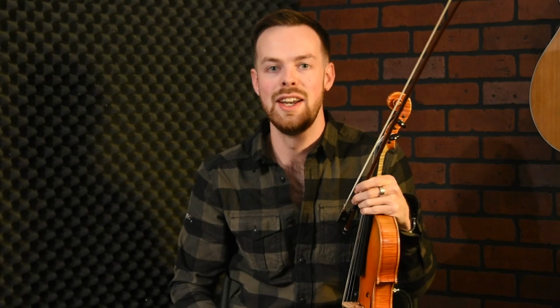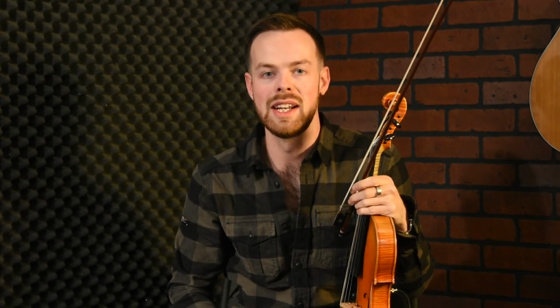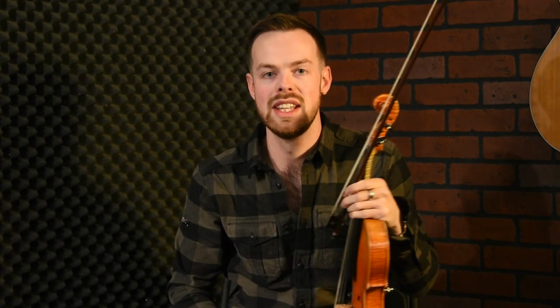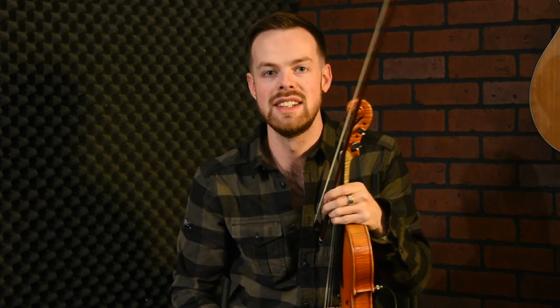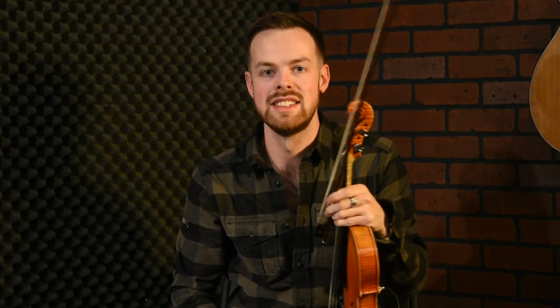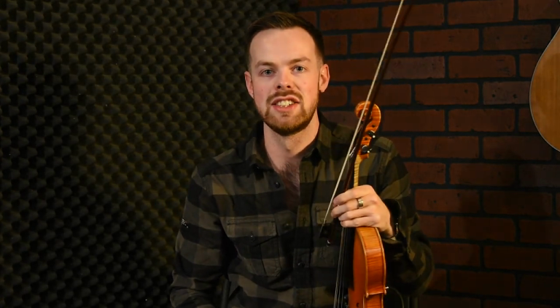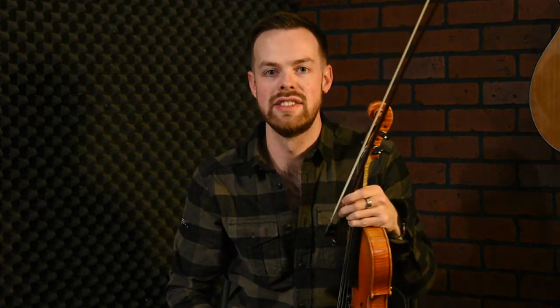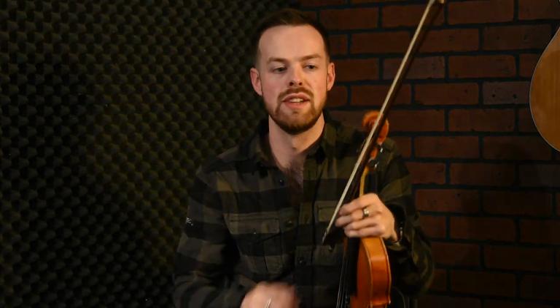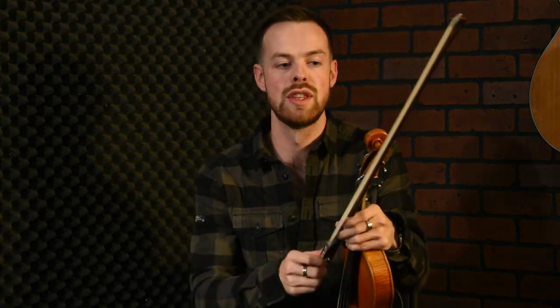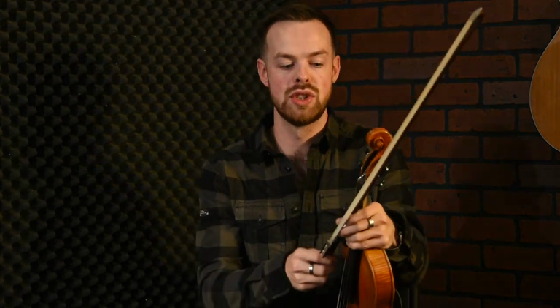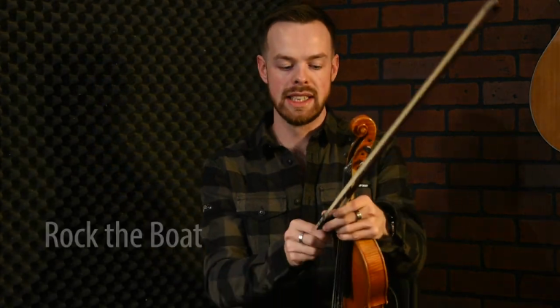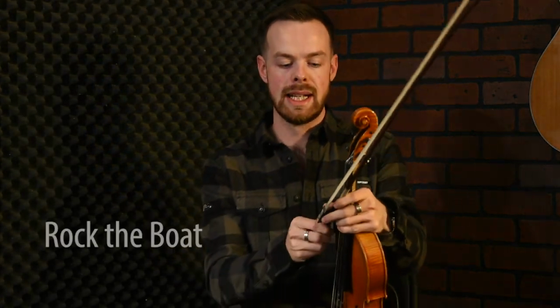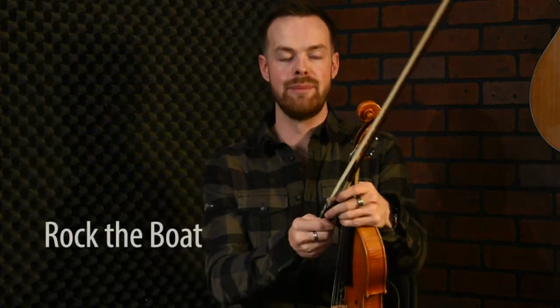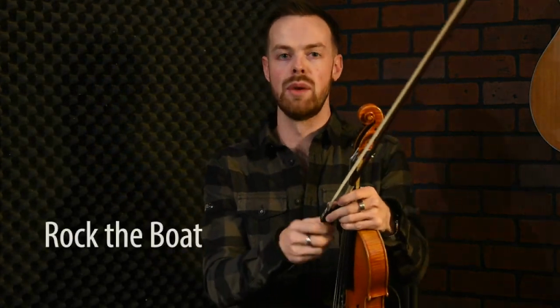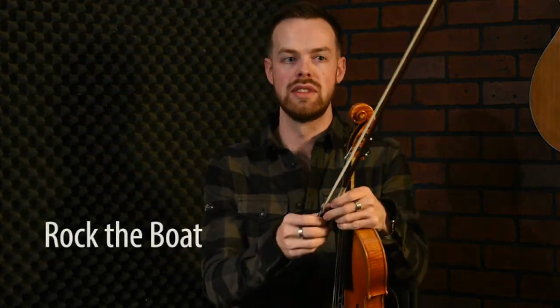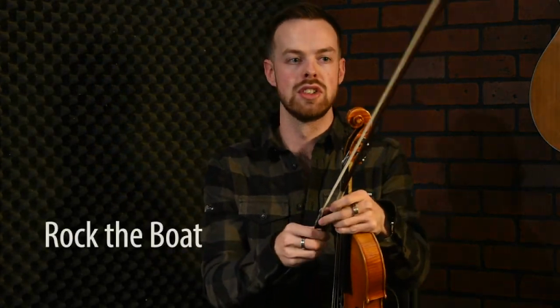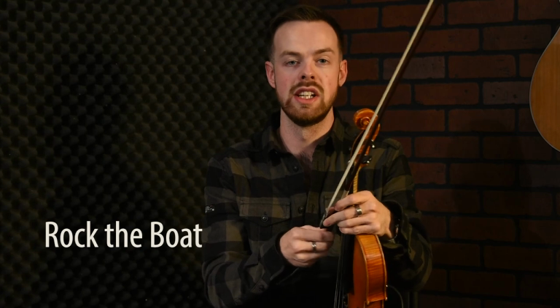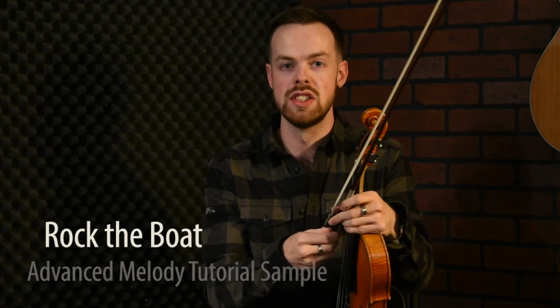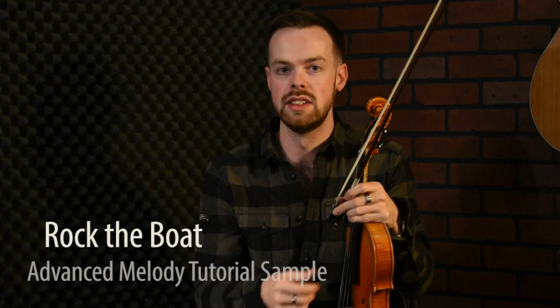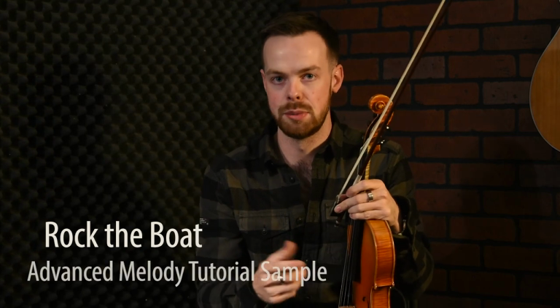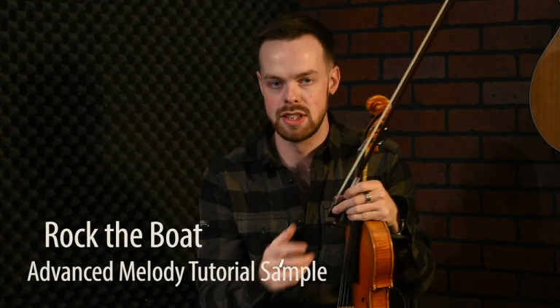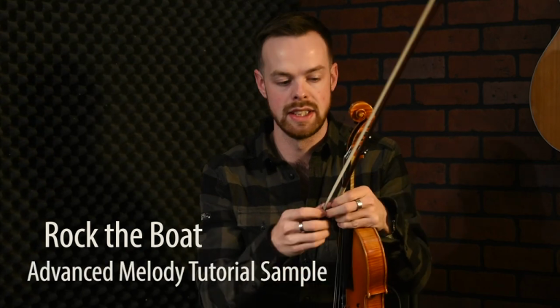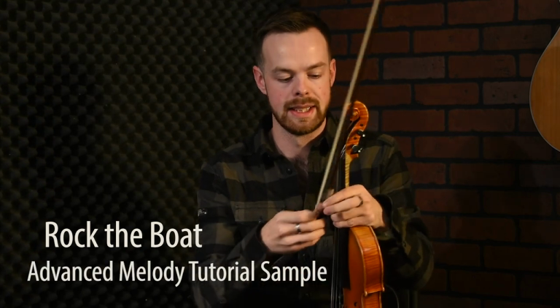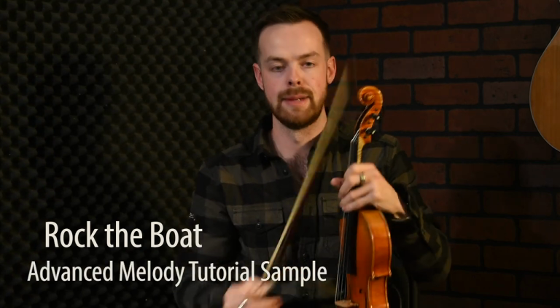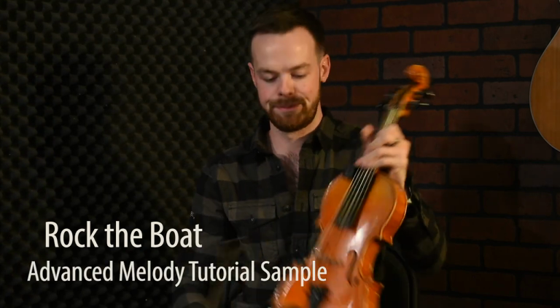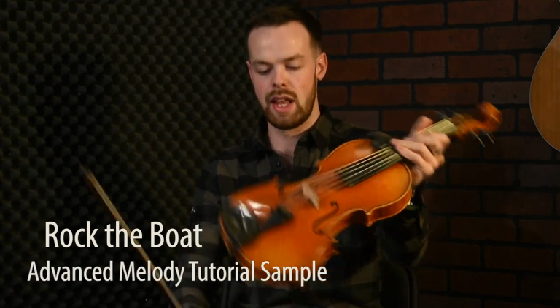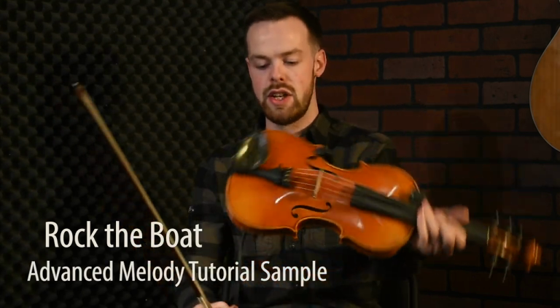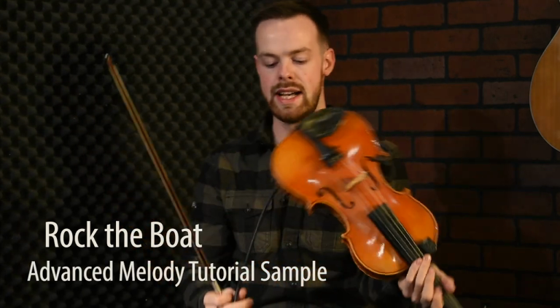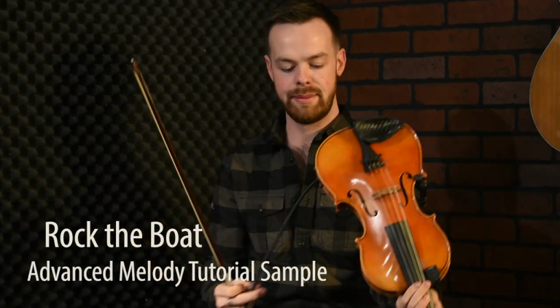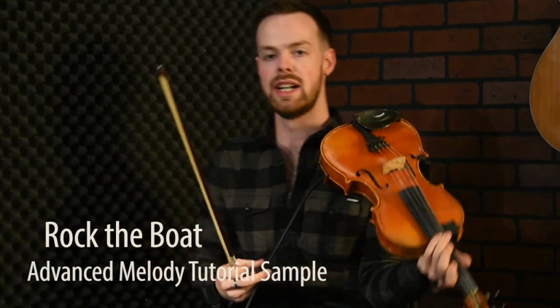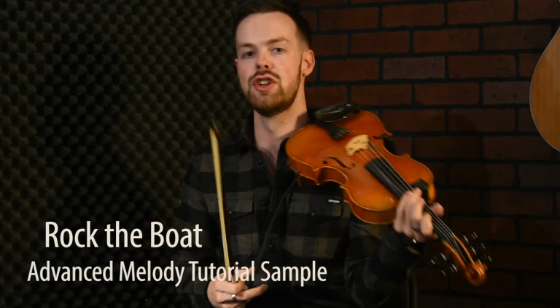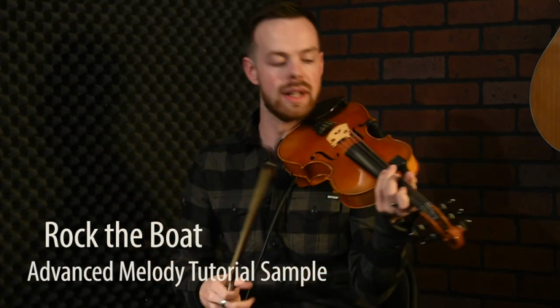Hello, welcome to the advanced section of the Rock the Boat jig. We'll cover some variations and ornamentation here that you can add in at your own will.